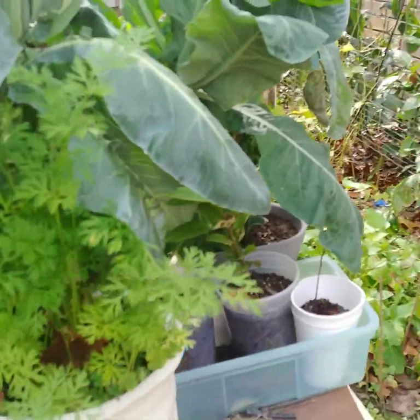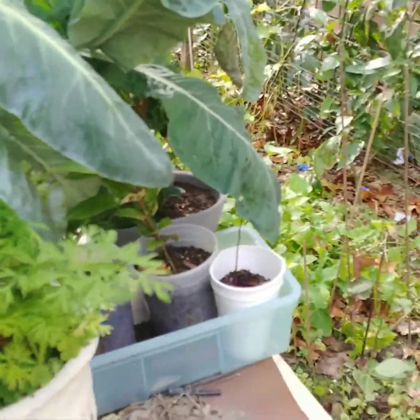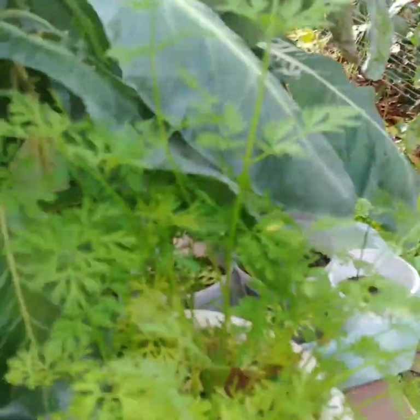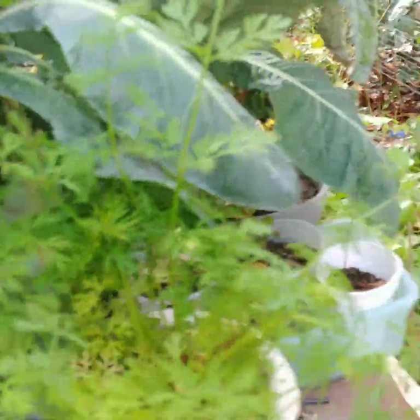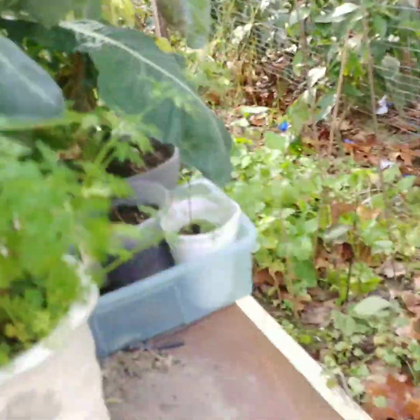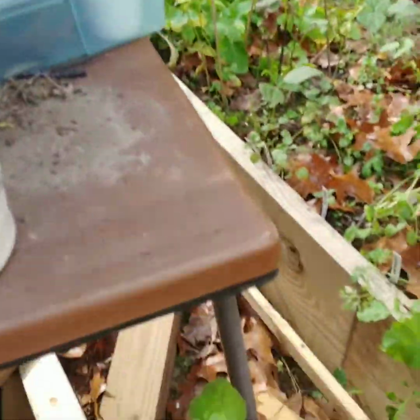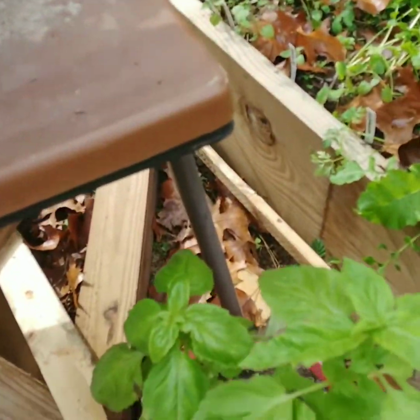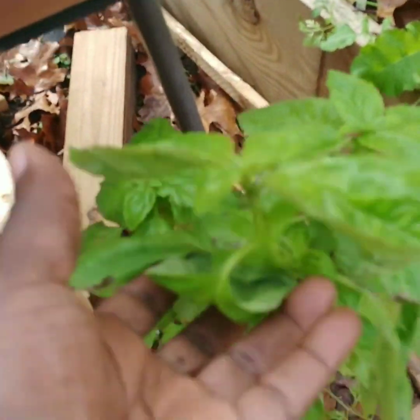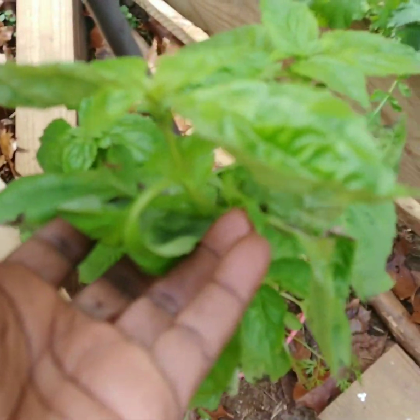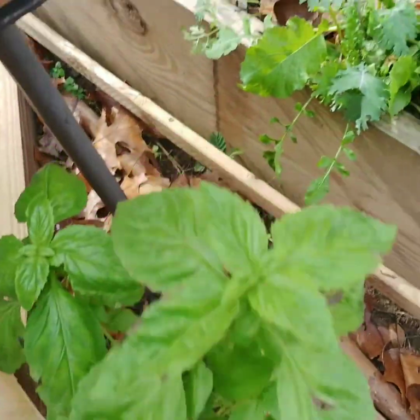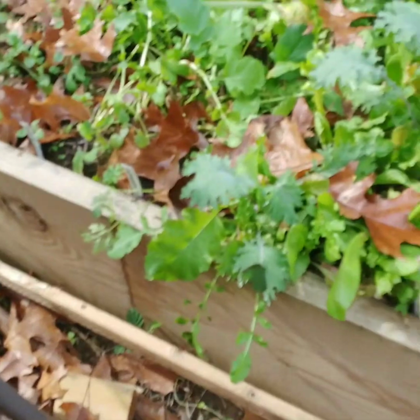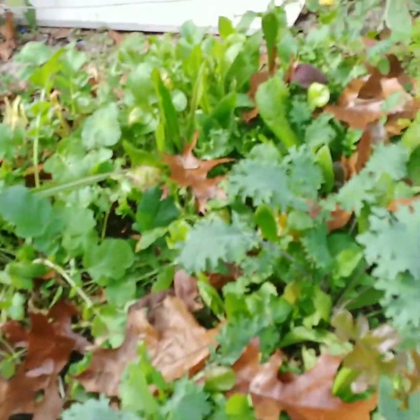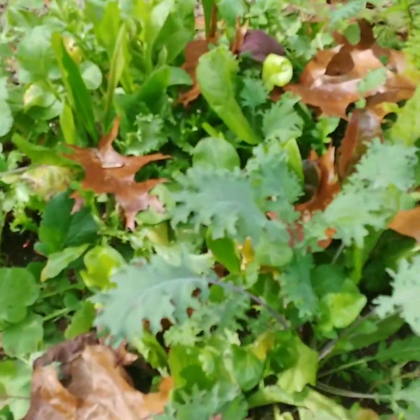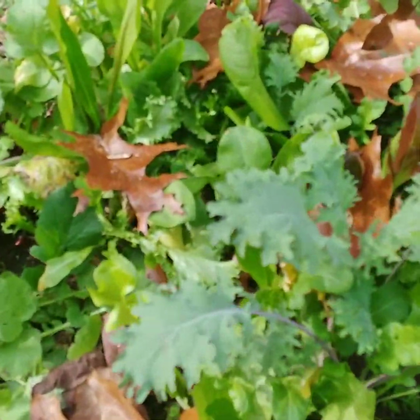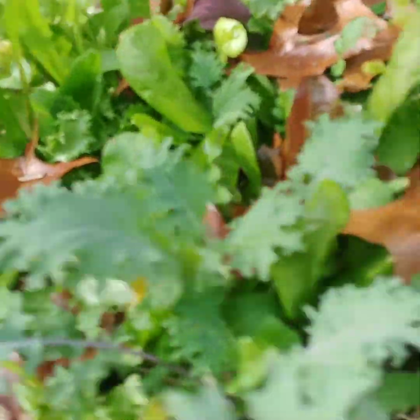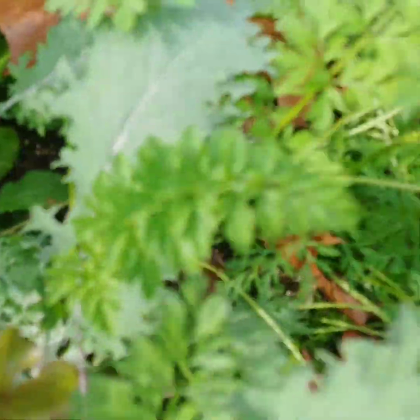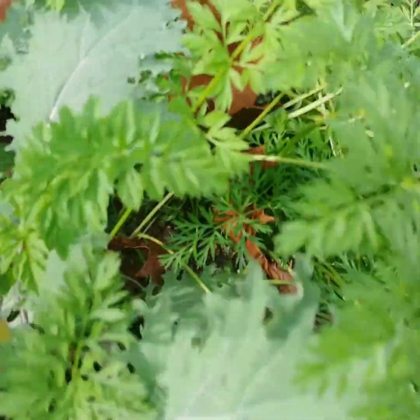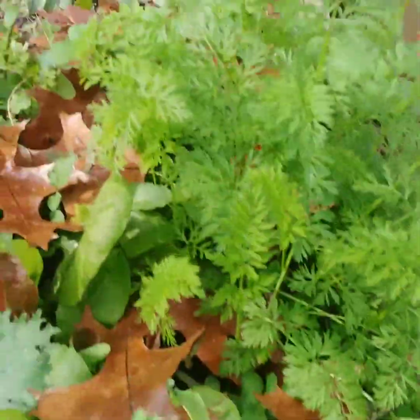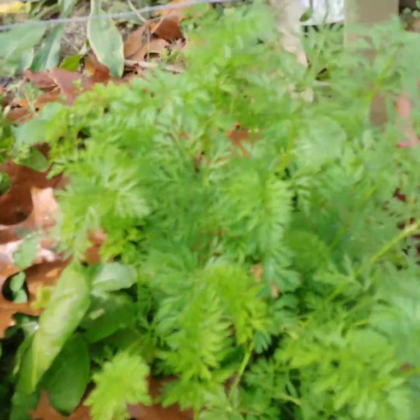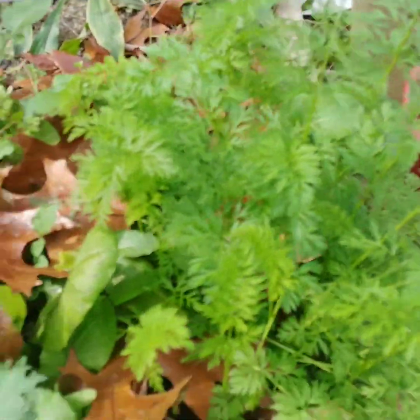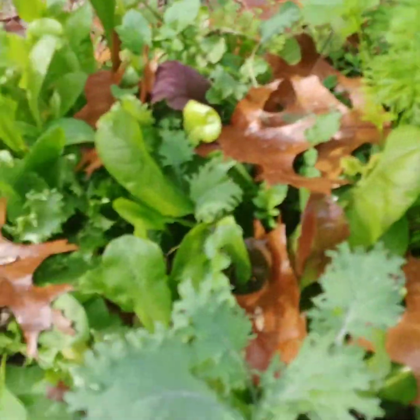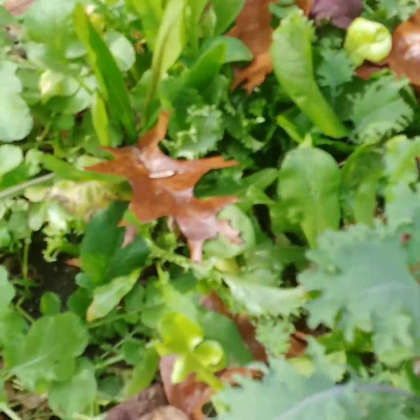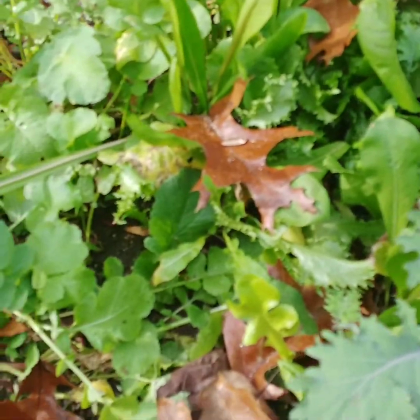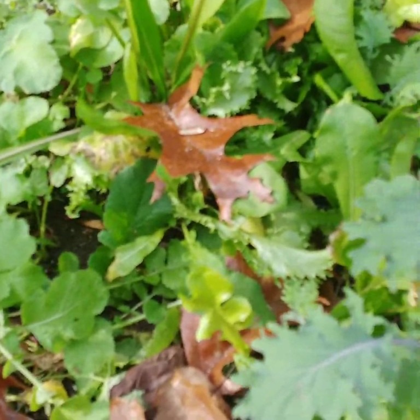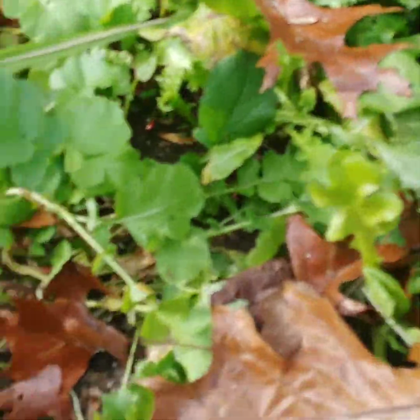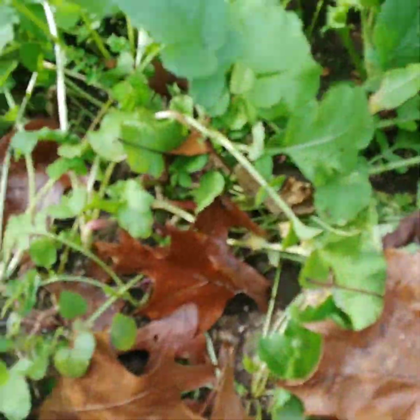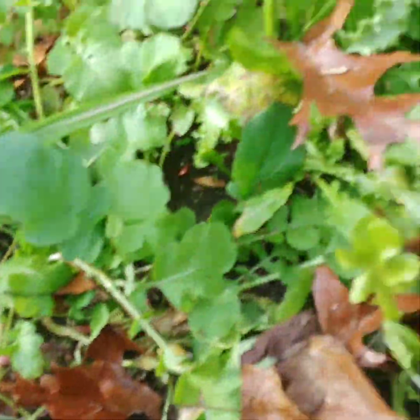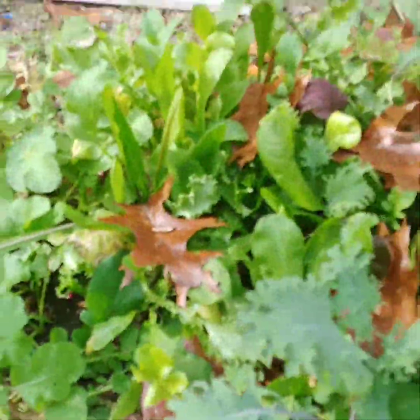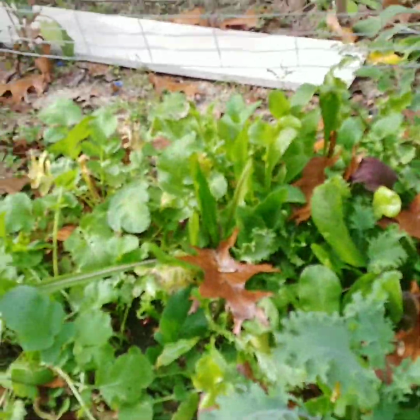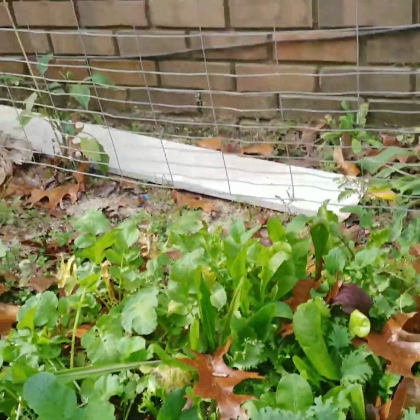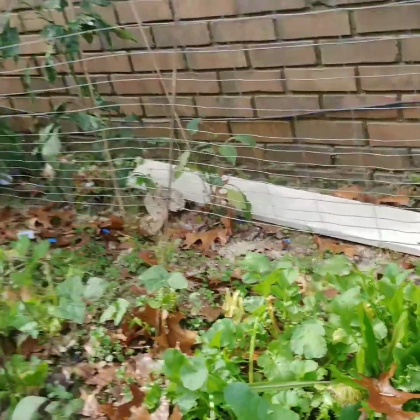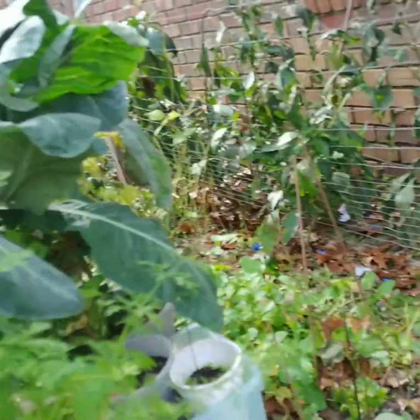Some carrots that I planted, some basil that I planted from seed, more carrots, and some radish in there too. That's a quick update.